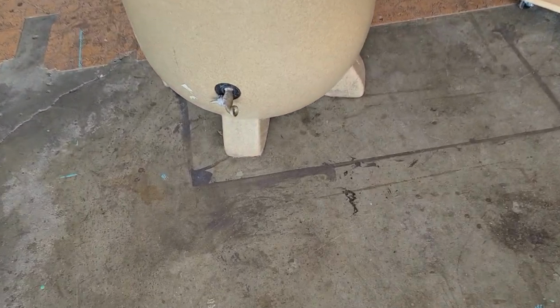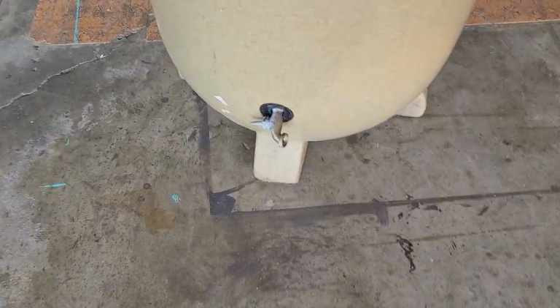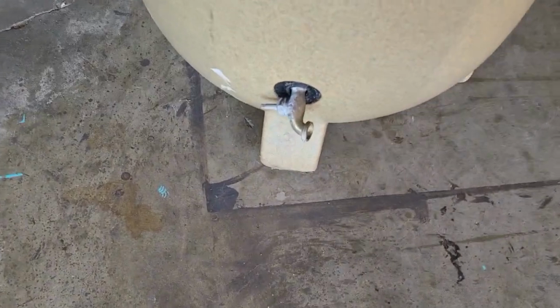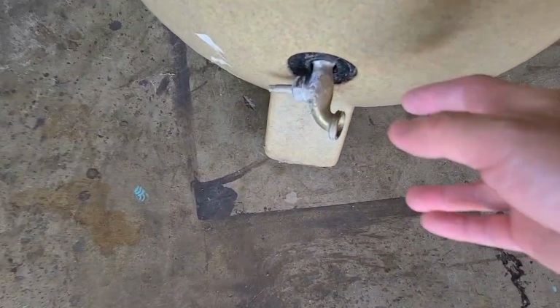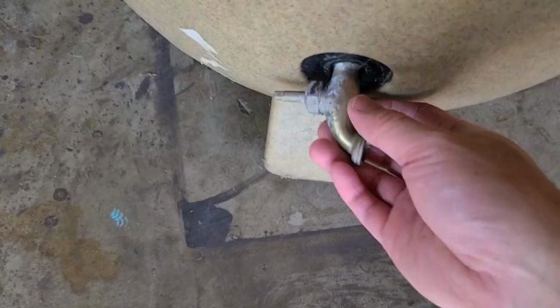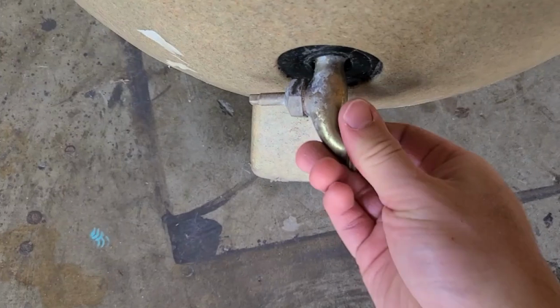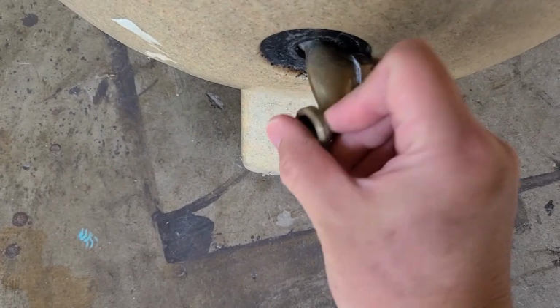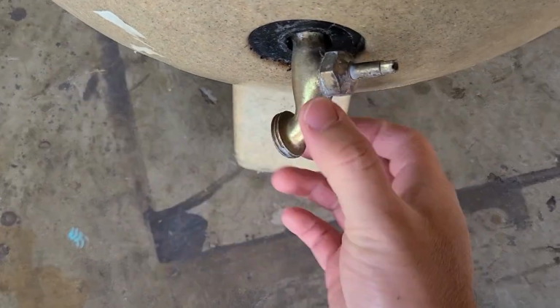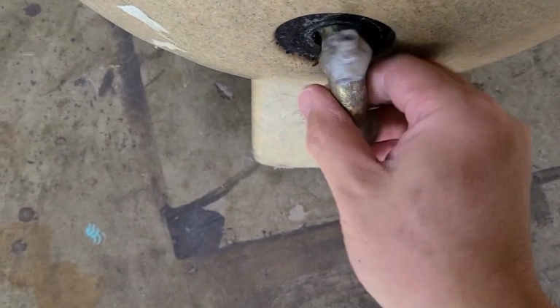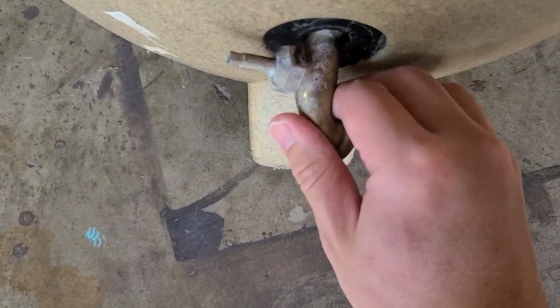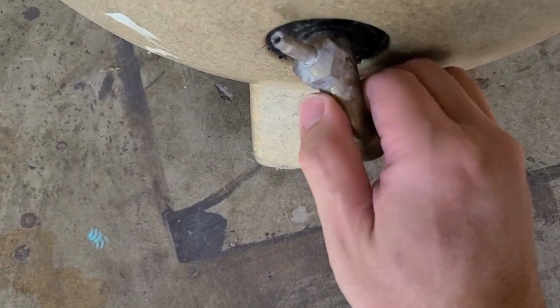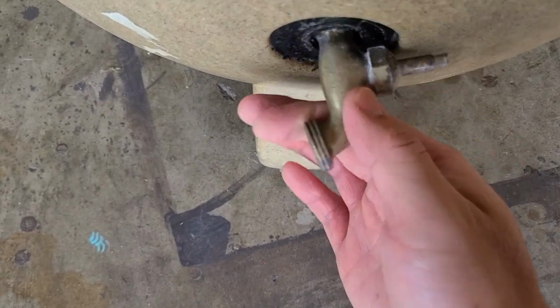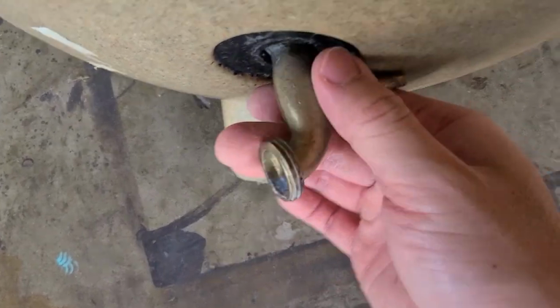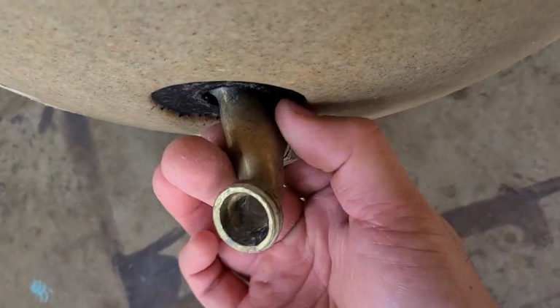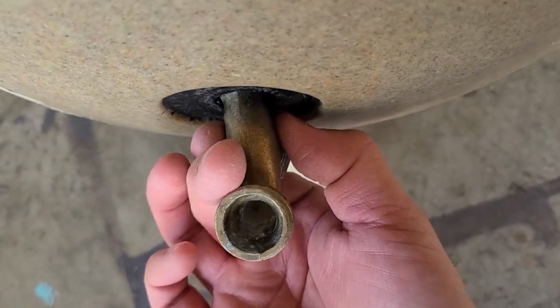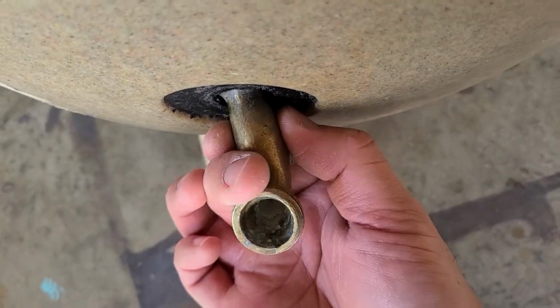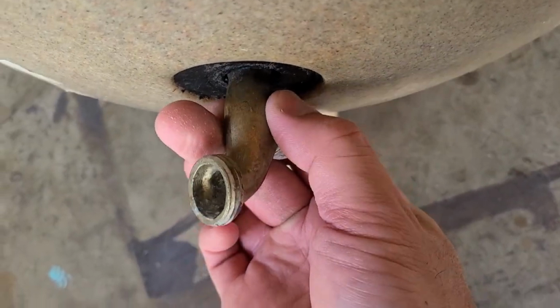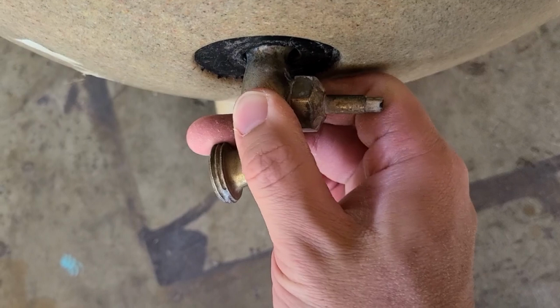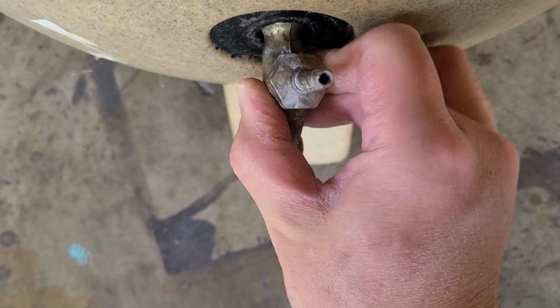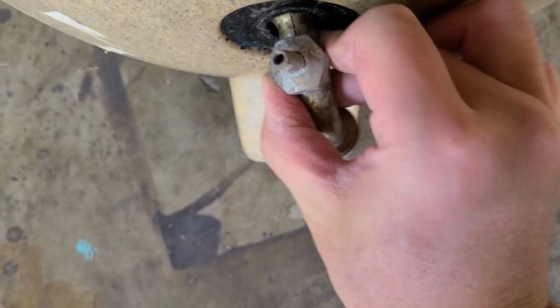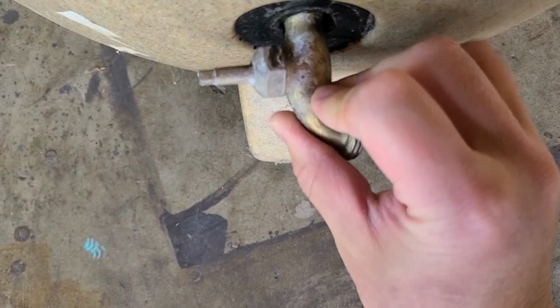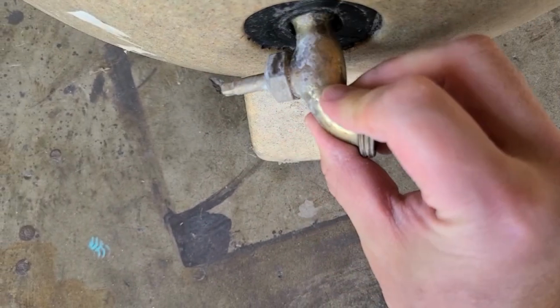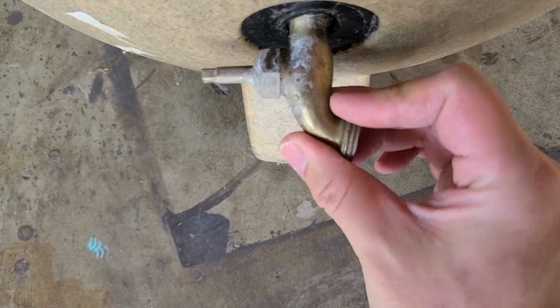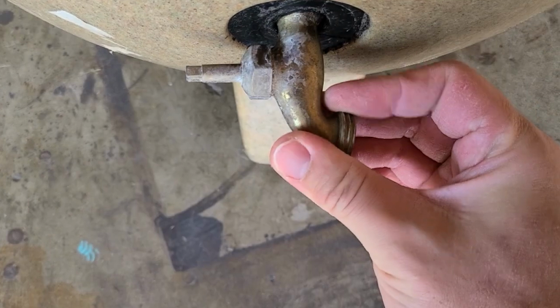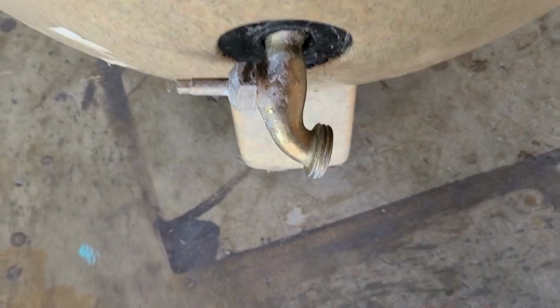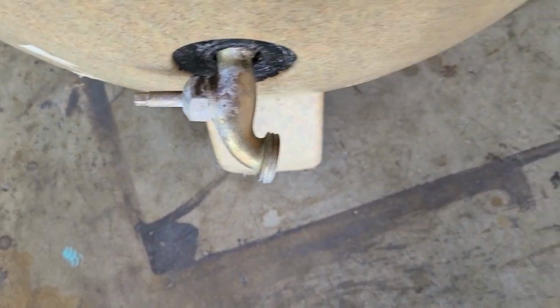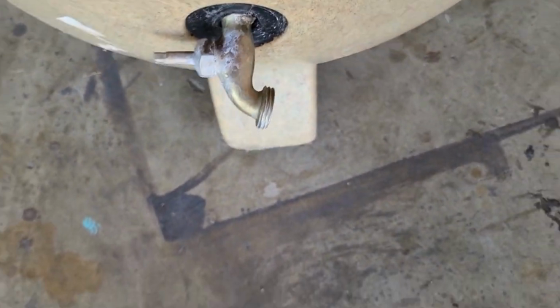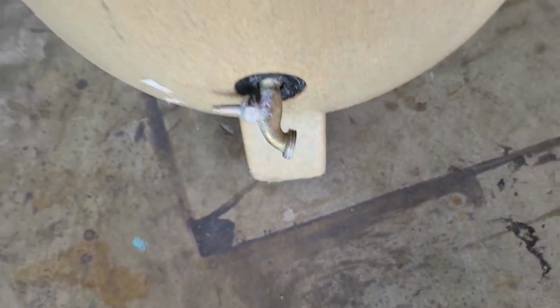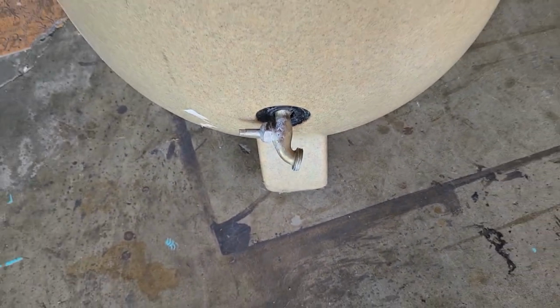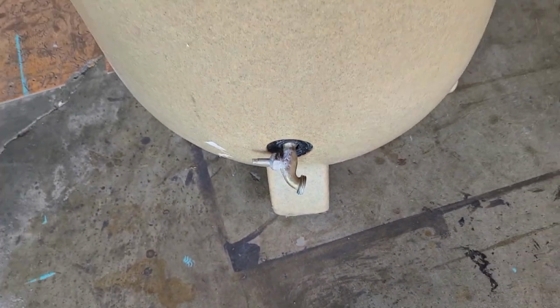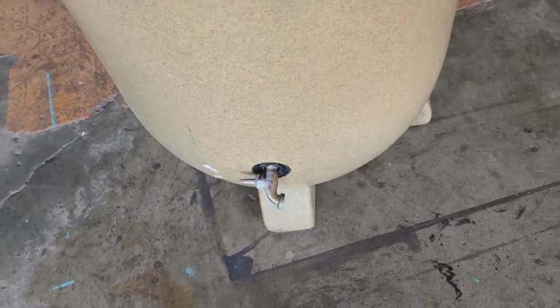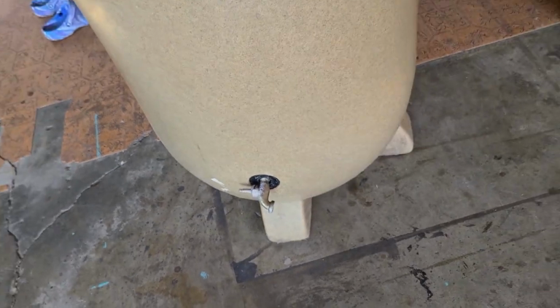The spigot came broken and there is no threading. I might have to replace the whole thing. Let's do some research and see what we got.